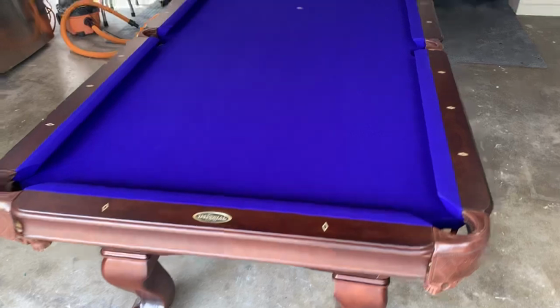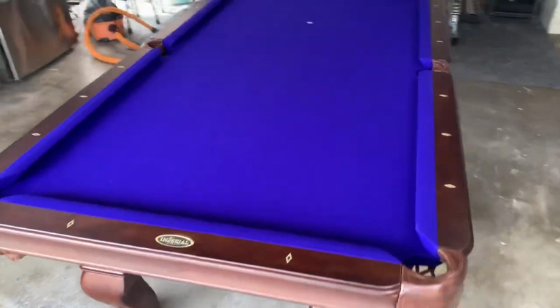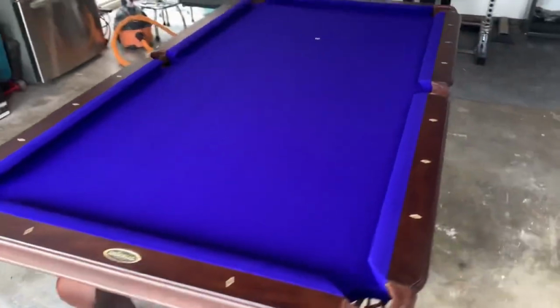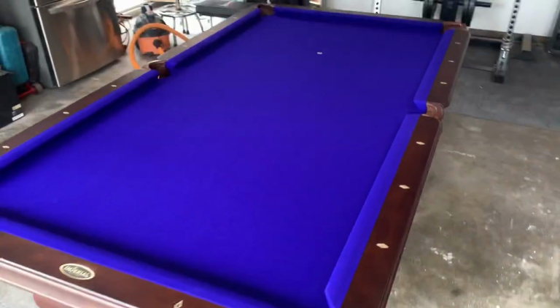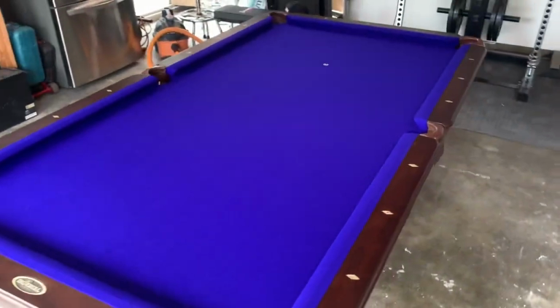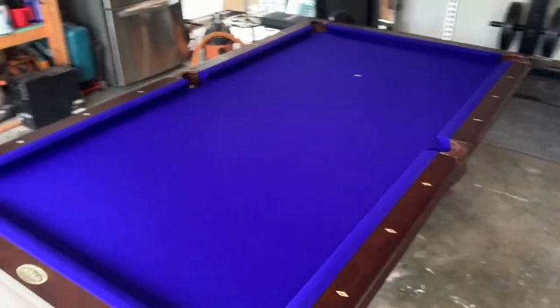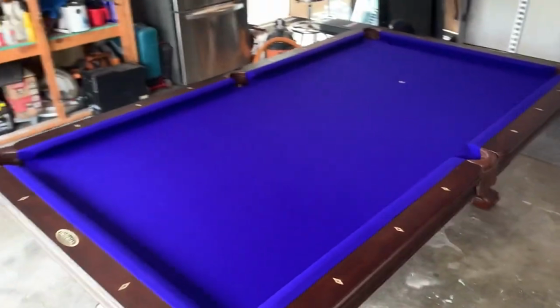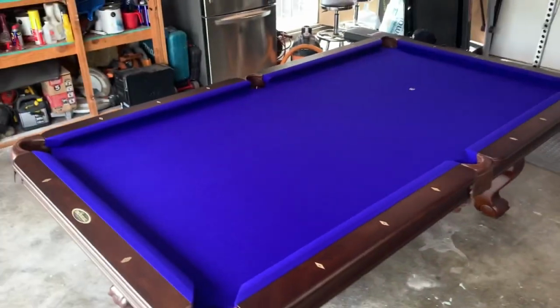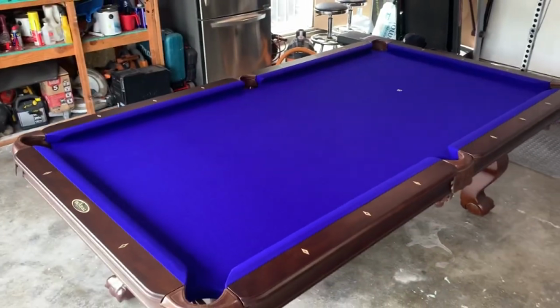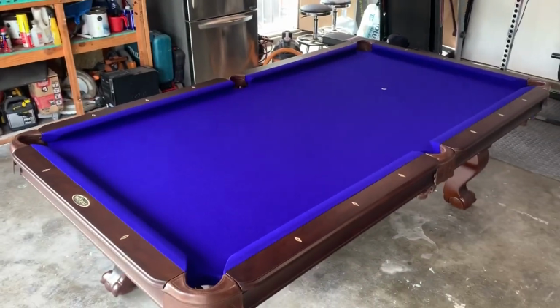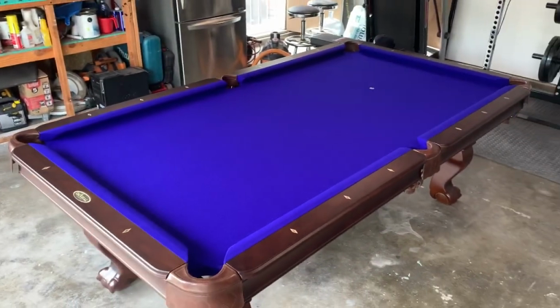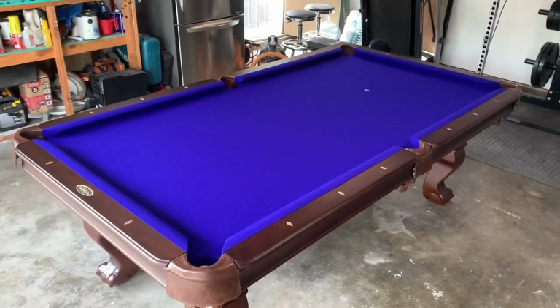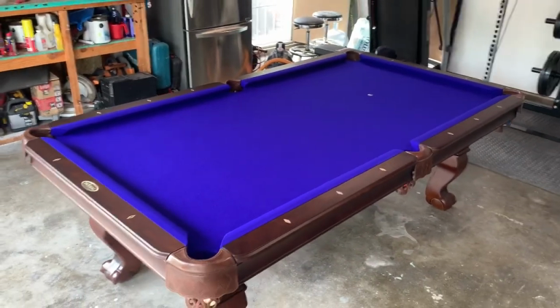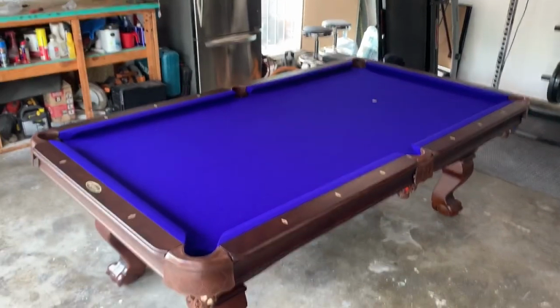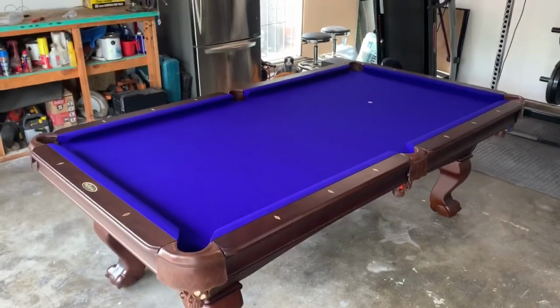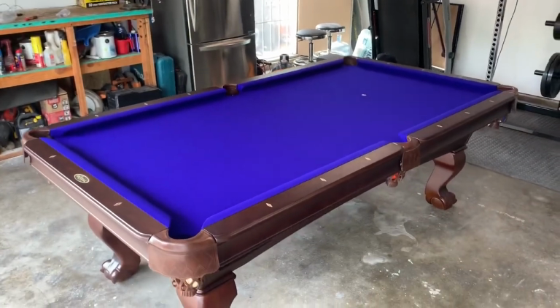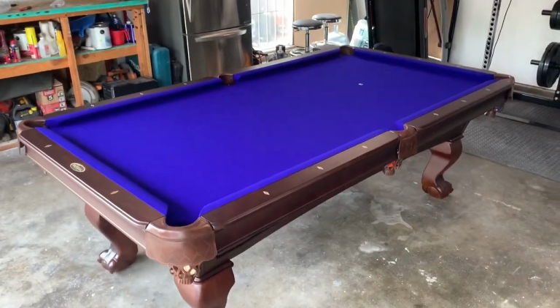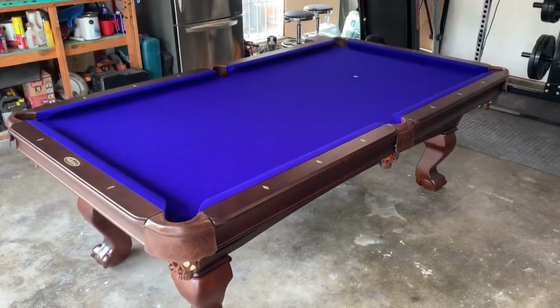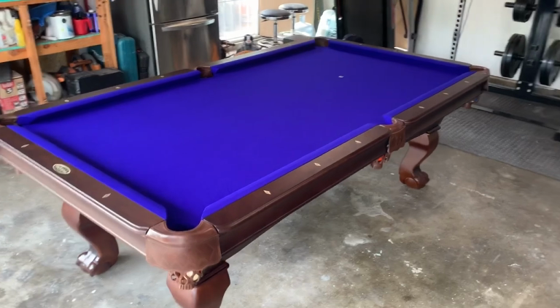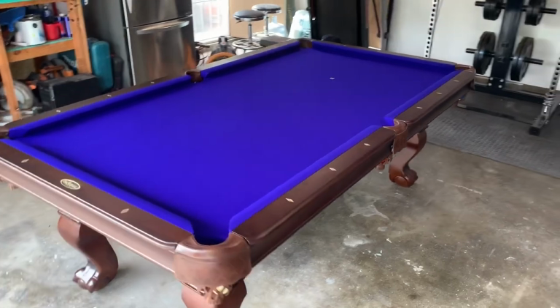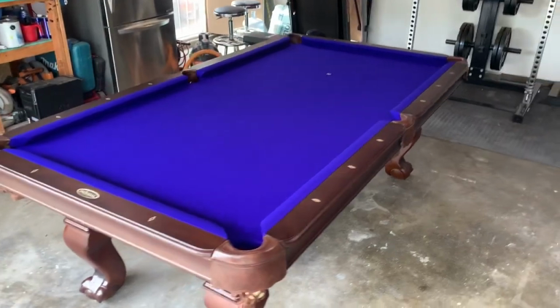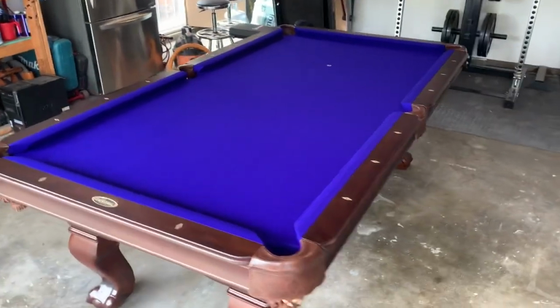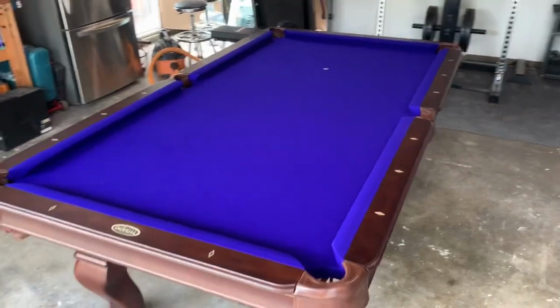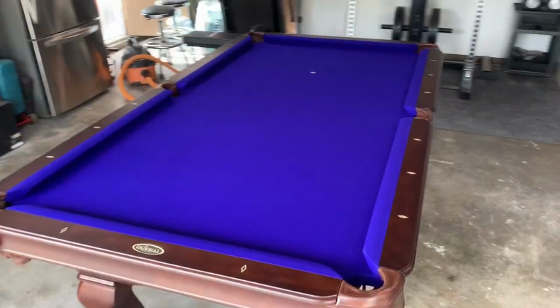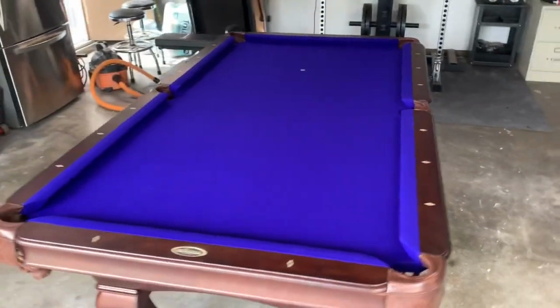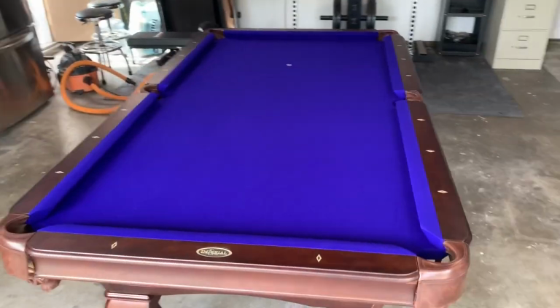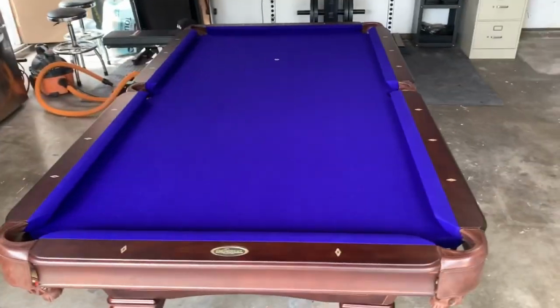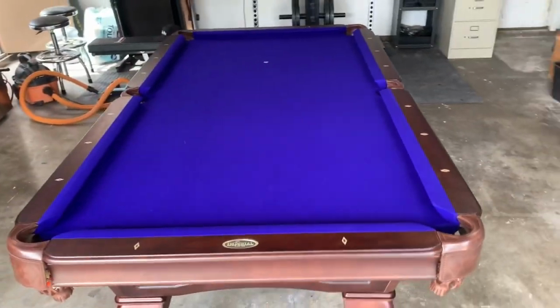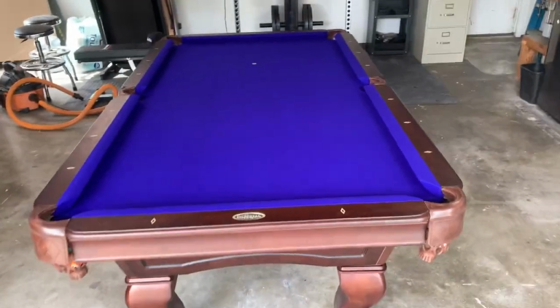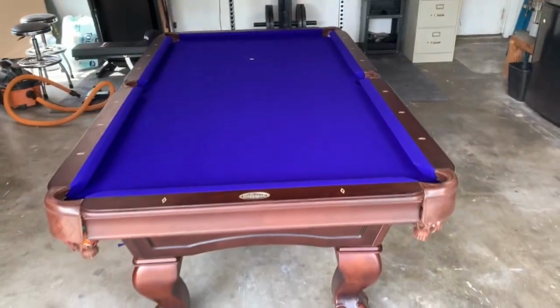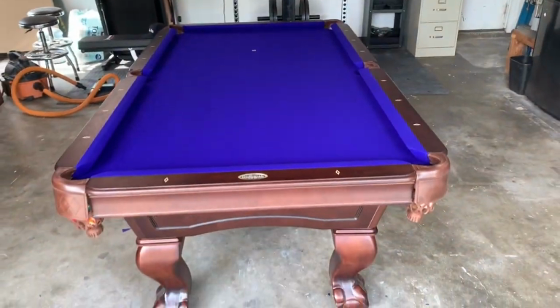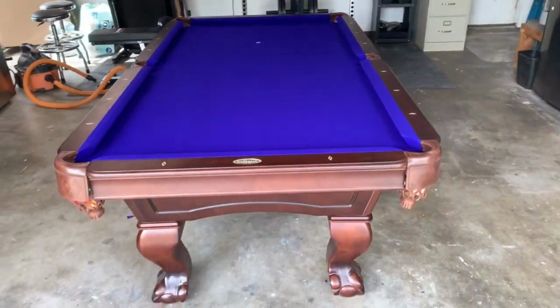It's hard to tell, but this is actually a purple cloth. It looks more like the Euro blue cloth, but we felted this cloth, installed the pool table obviously, leveled it out, and balanced it.